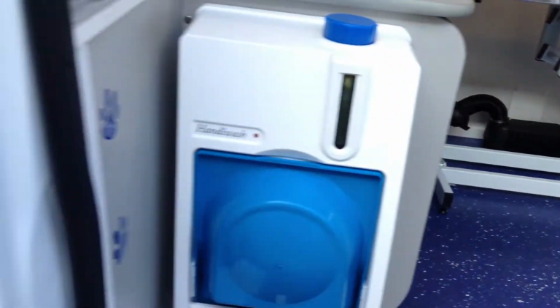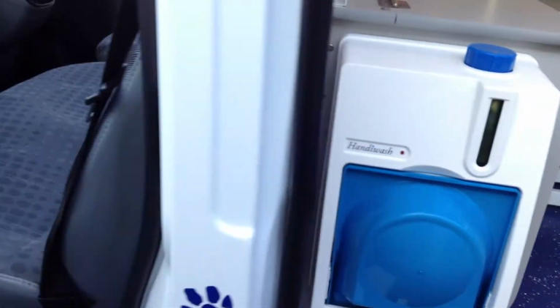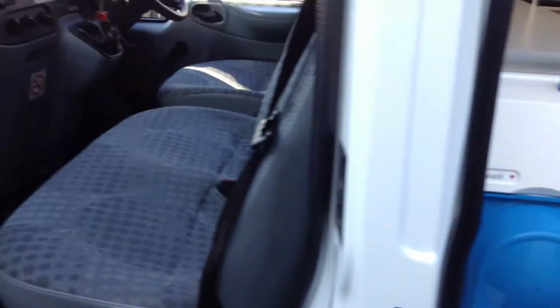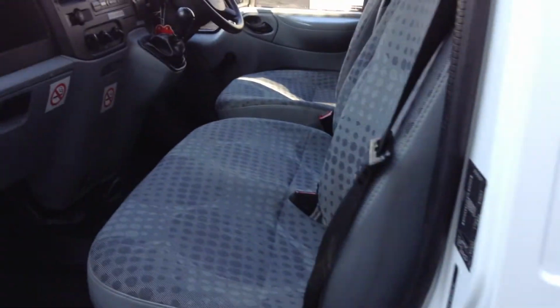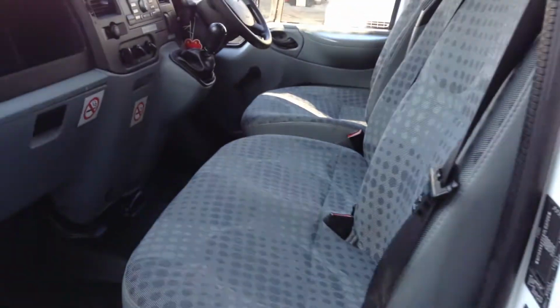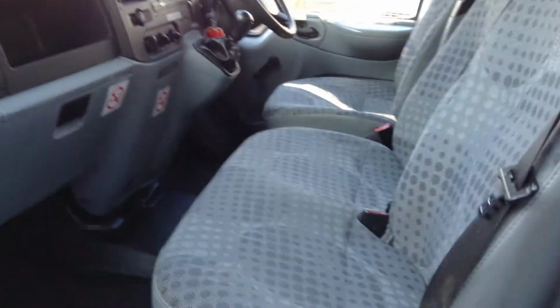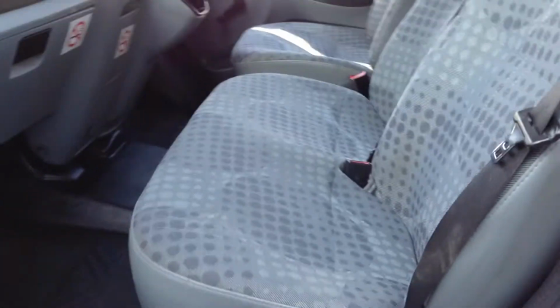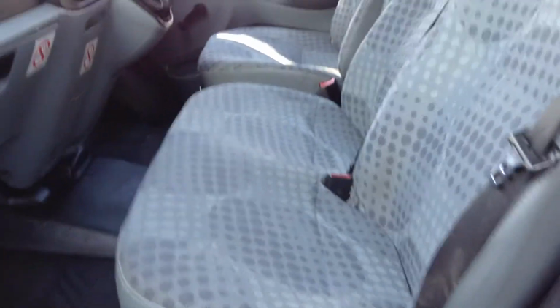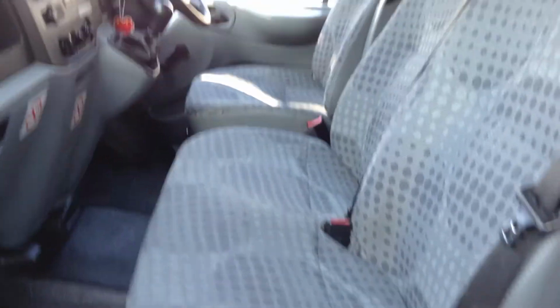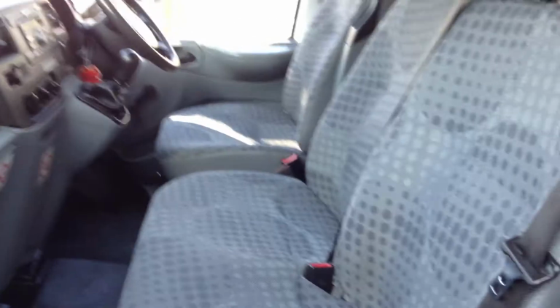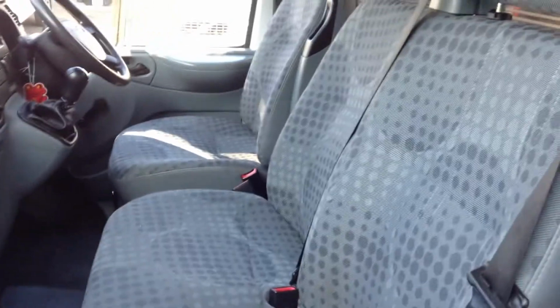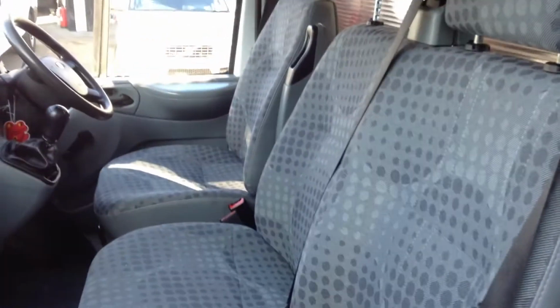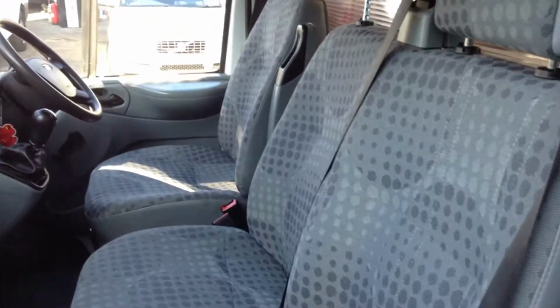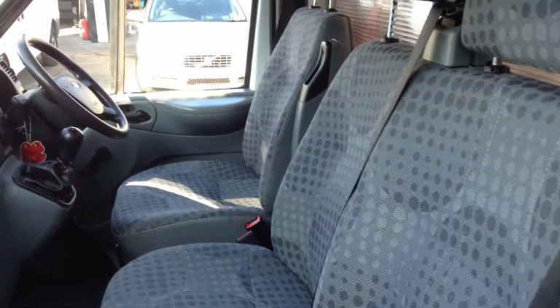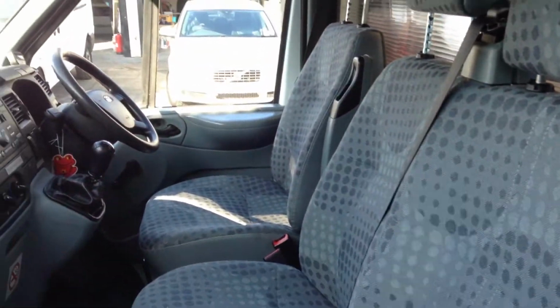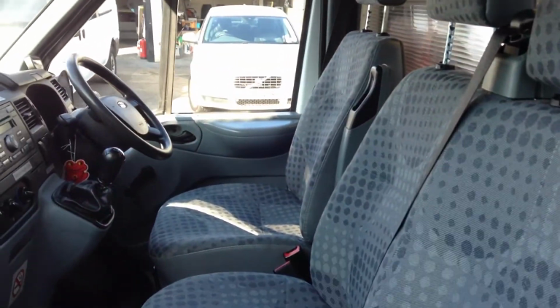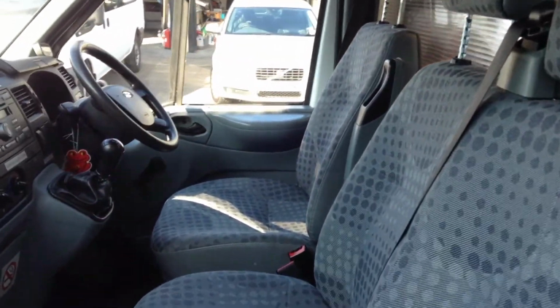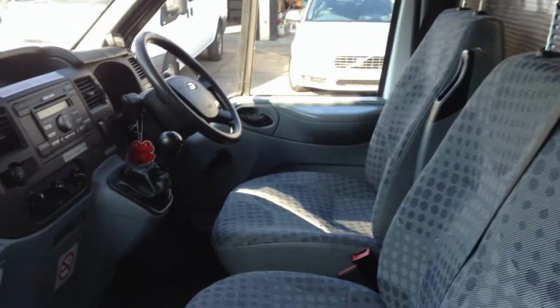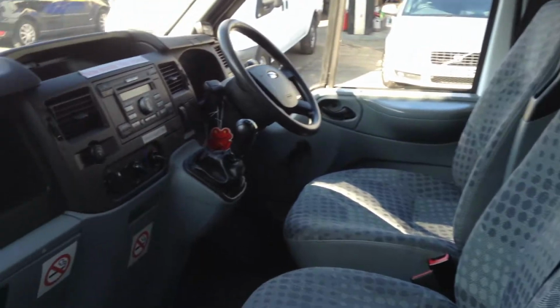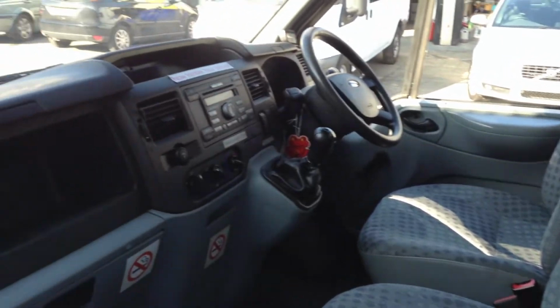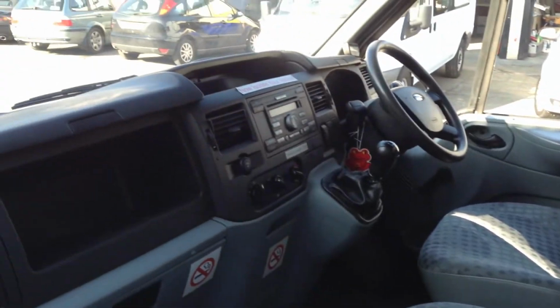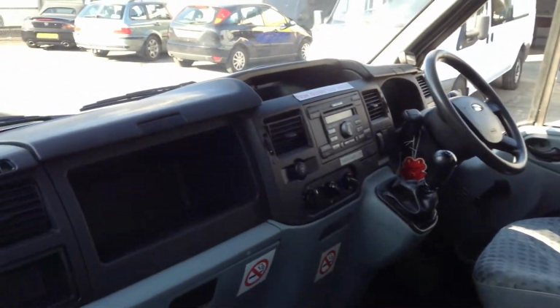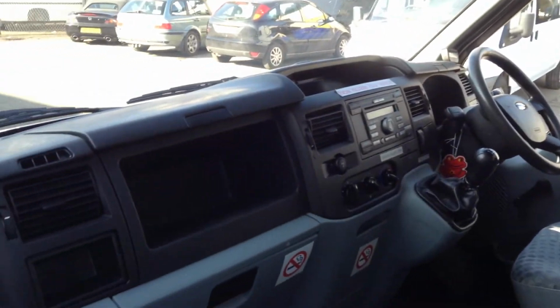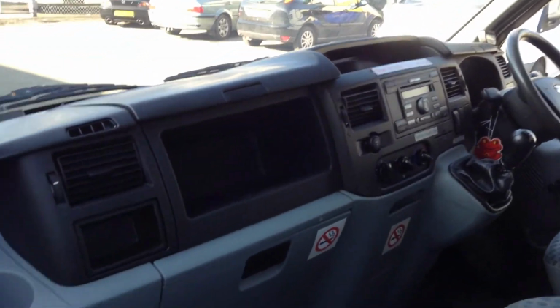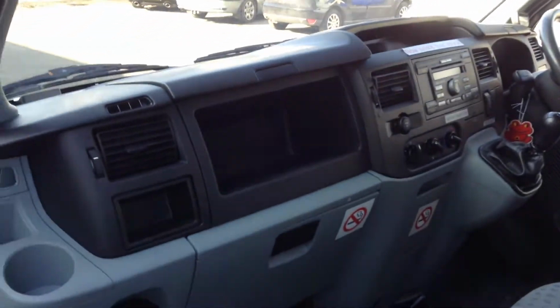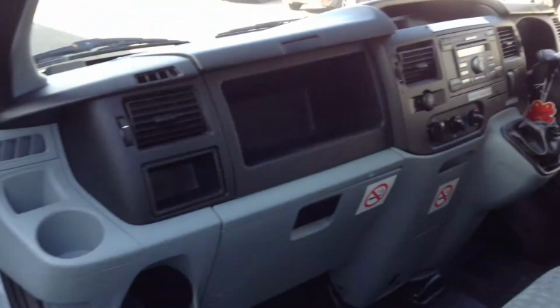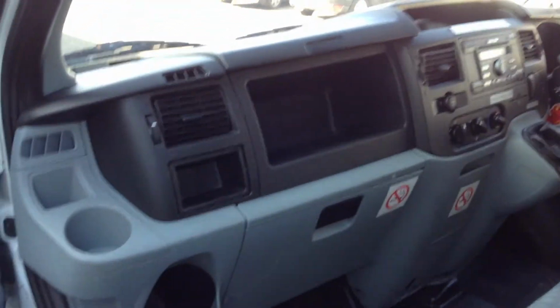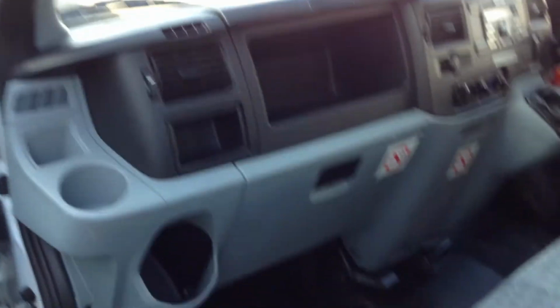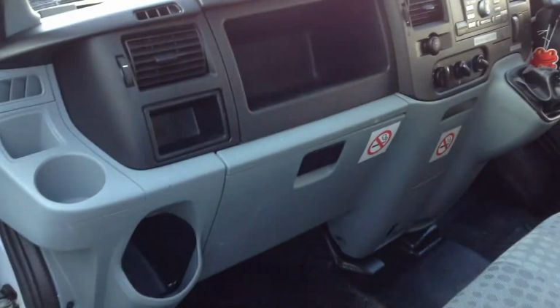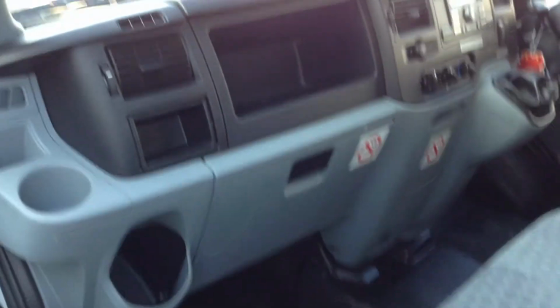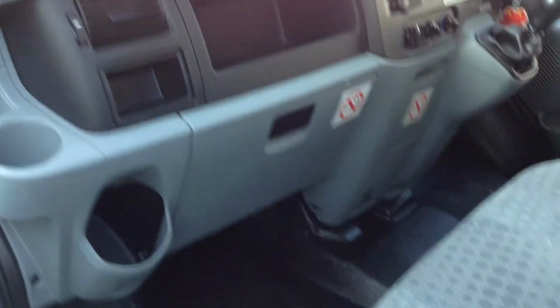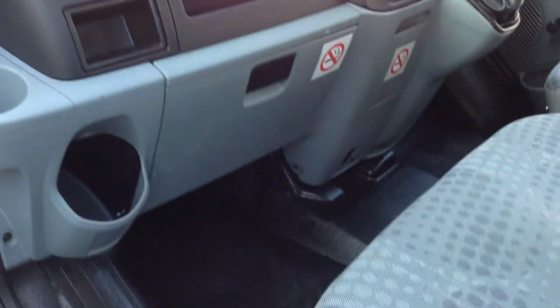Just inside the cab here, you've got the three-seater cab. It's the latest cab, and you've got a lot more storage in here.